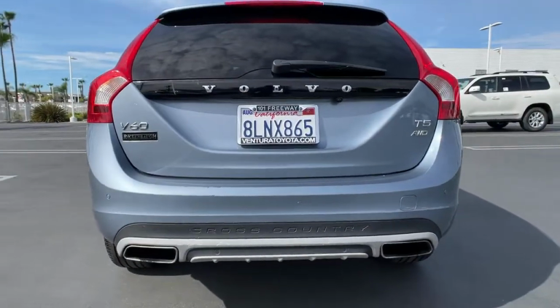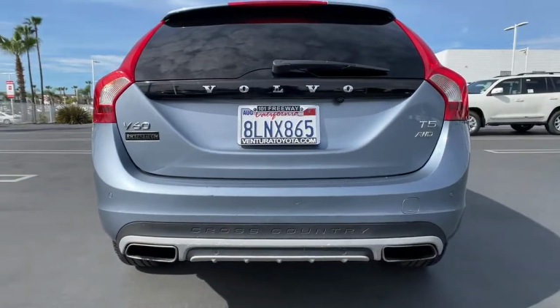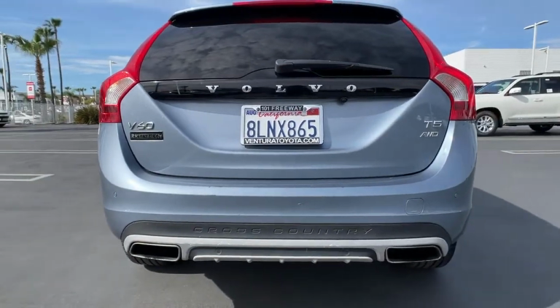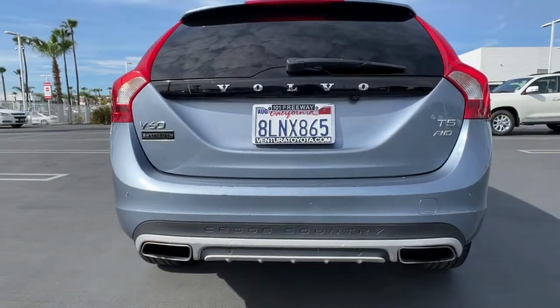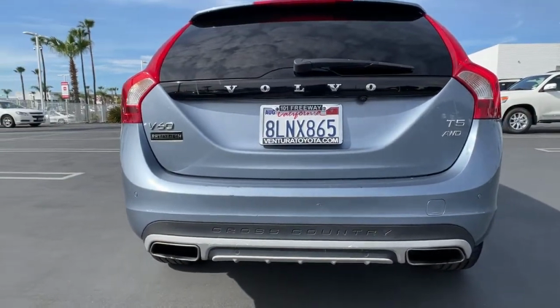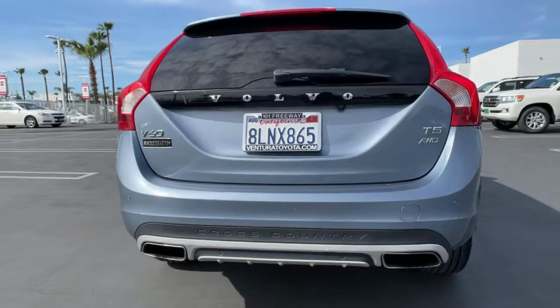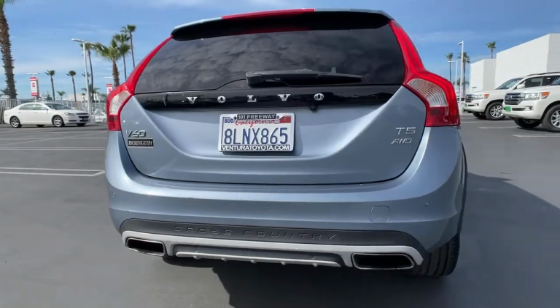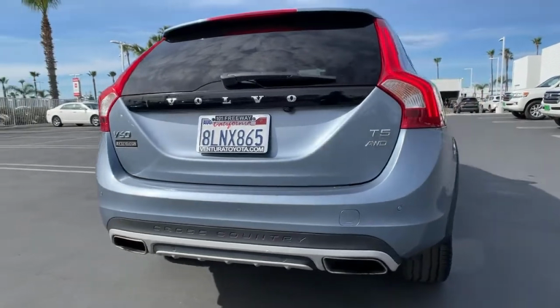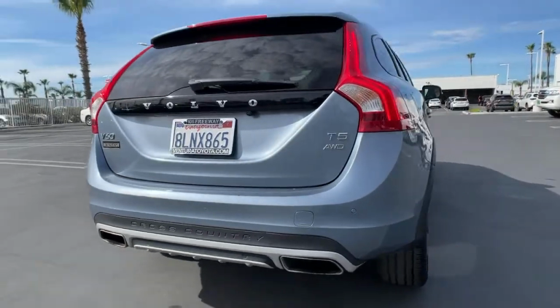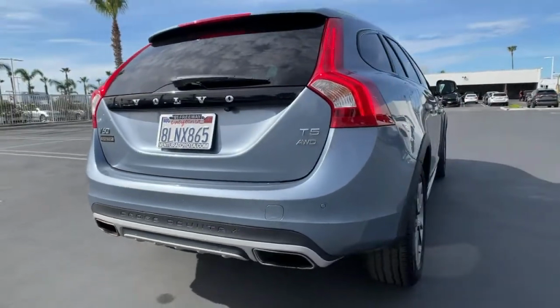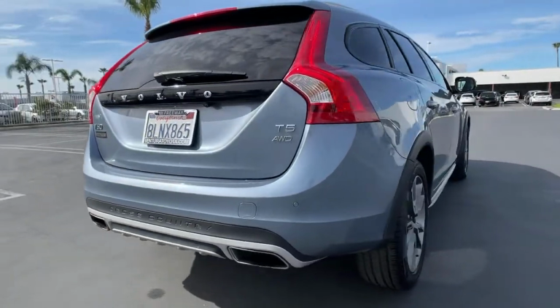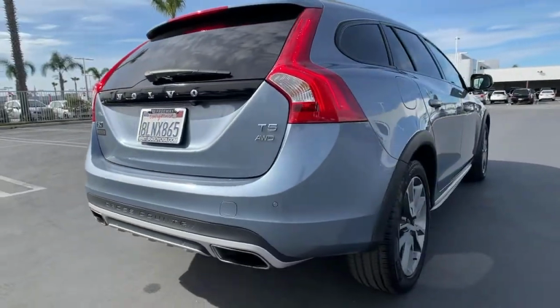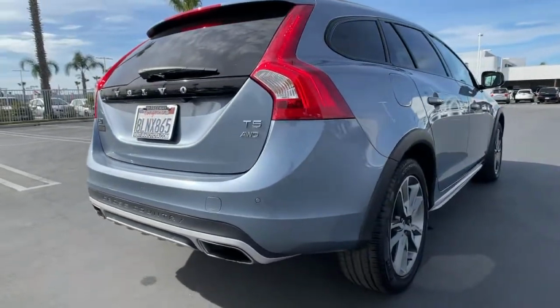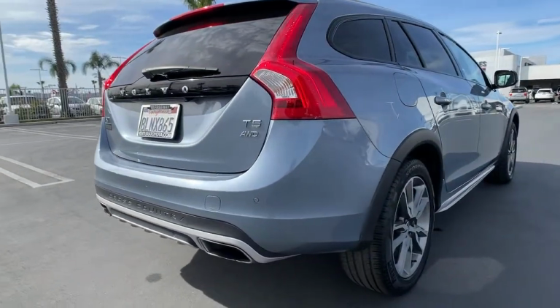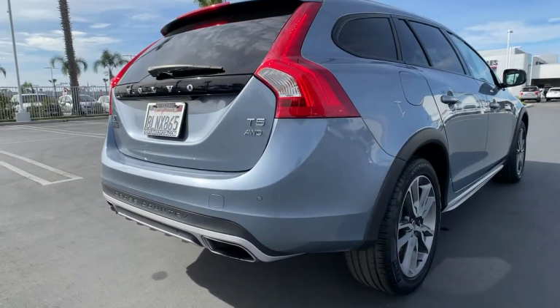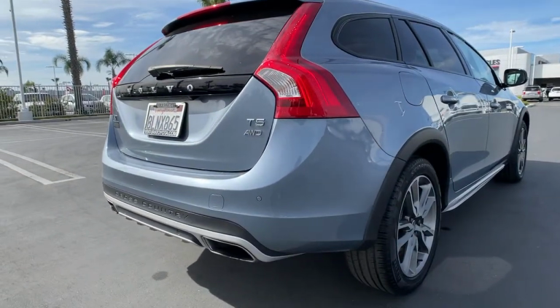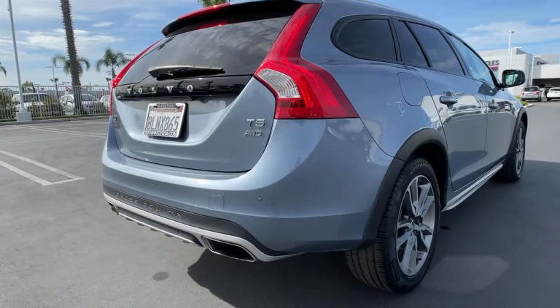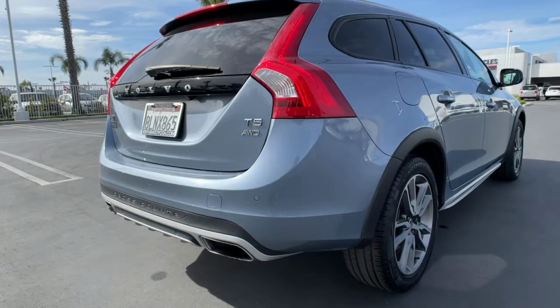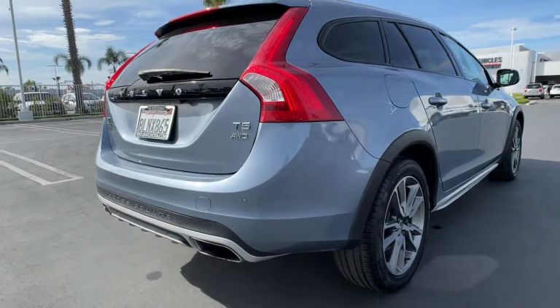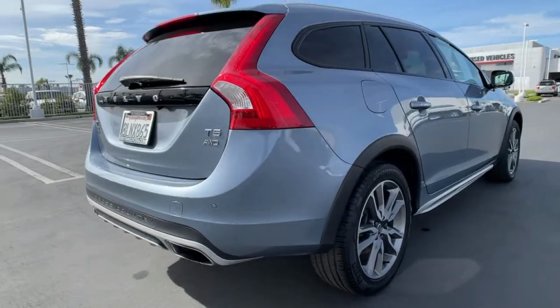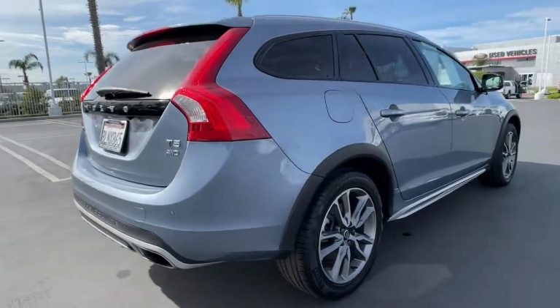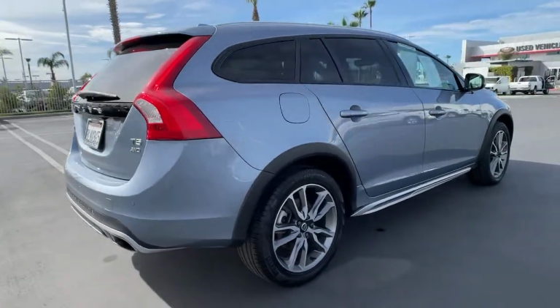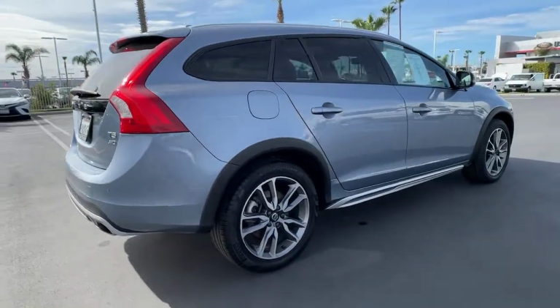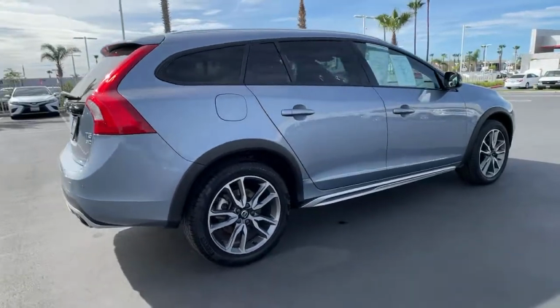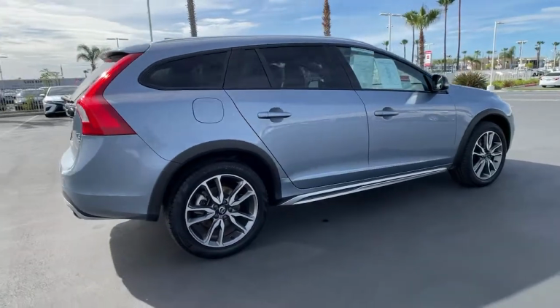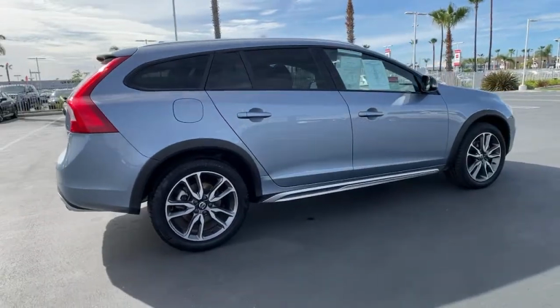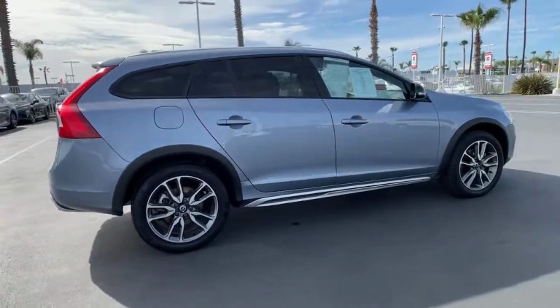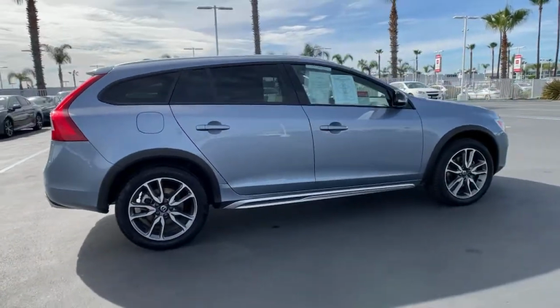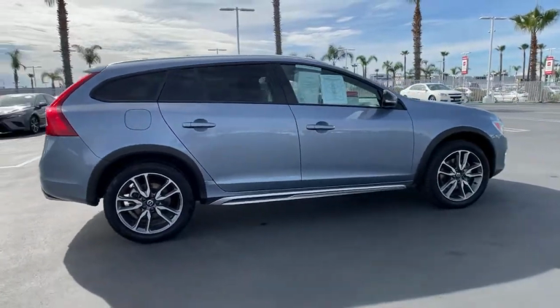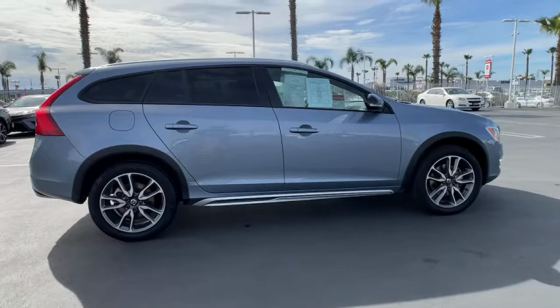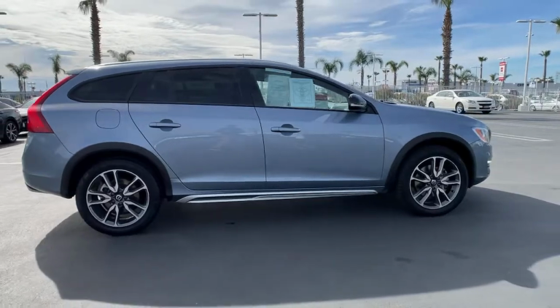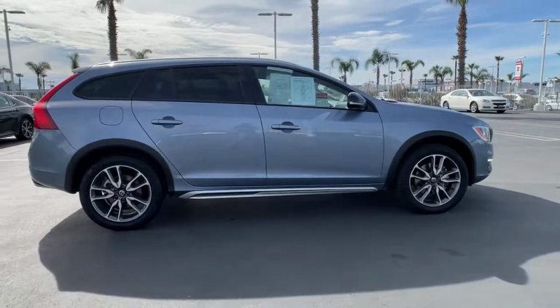From its world-class safety features and beautifully designed cabin to its sporty ride and crossover versatility, this luxury wagon gives you the performance and peace of mind you've been looking for. The following are some of this vehicle's highlighted options.